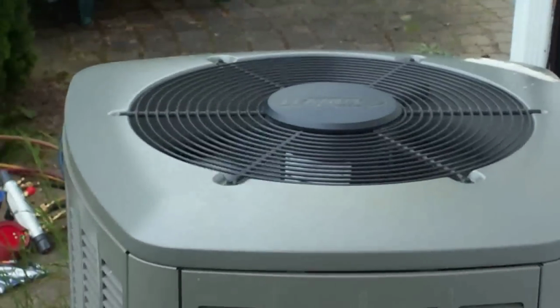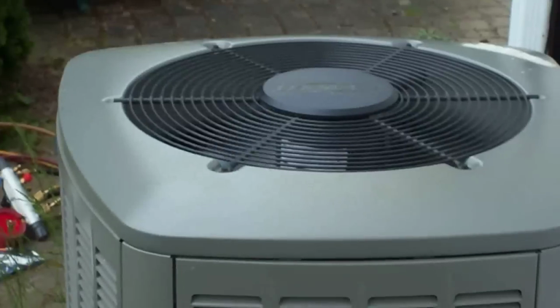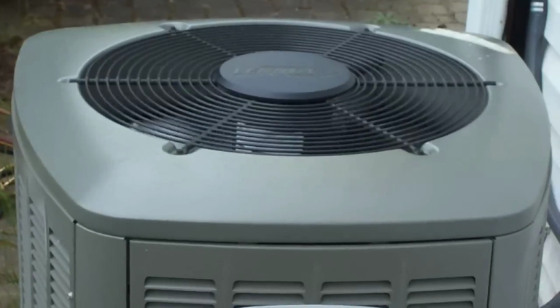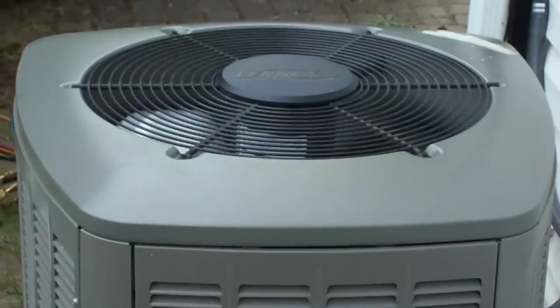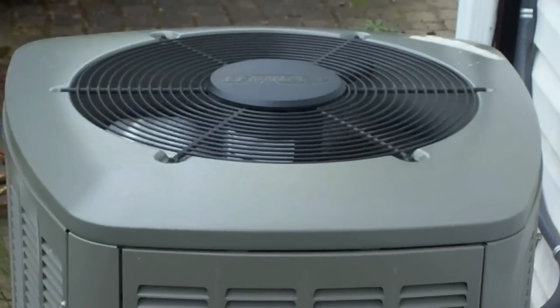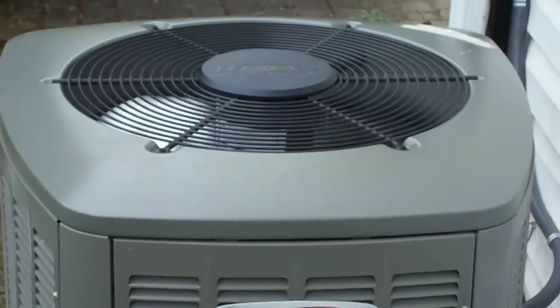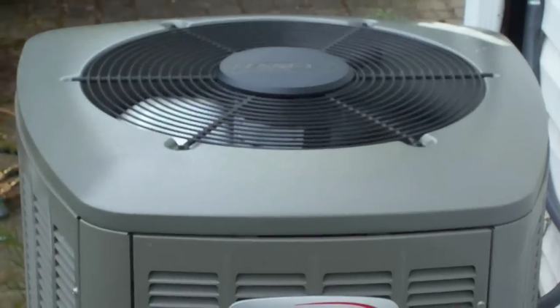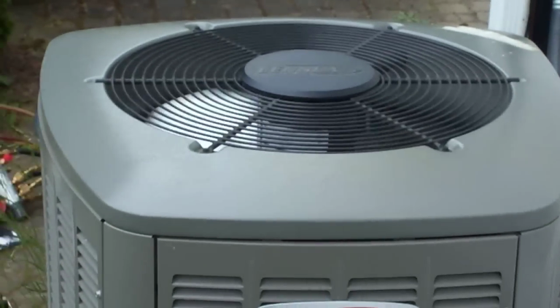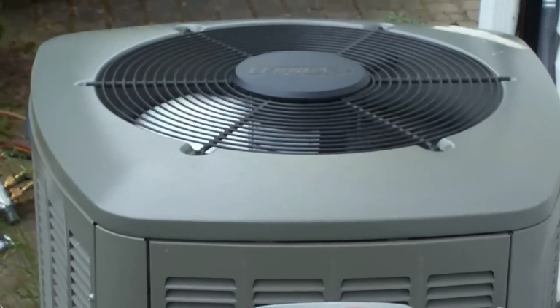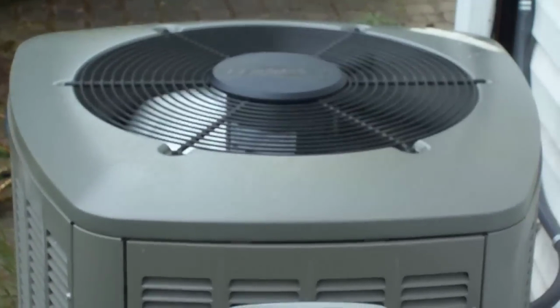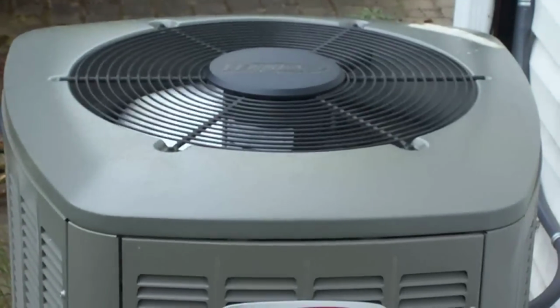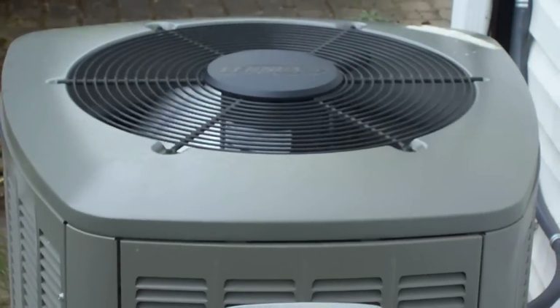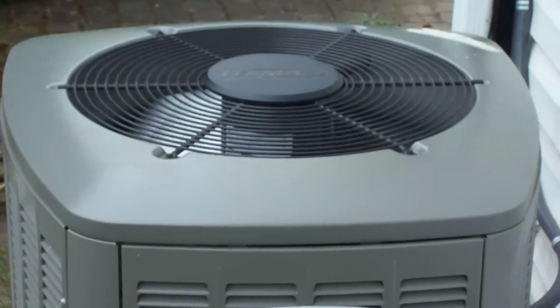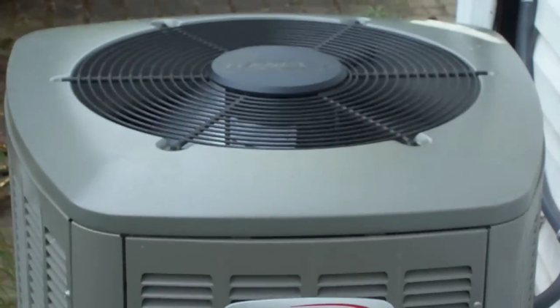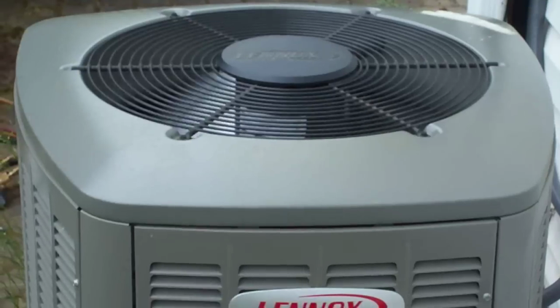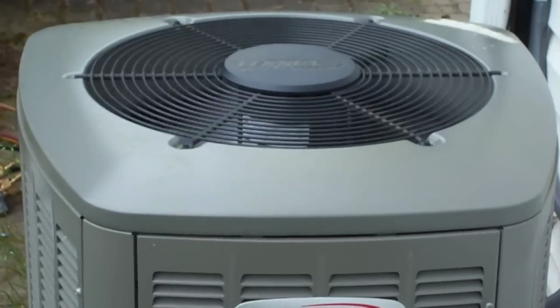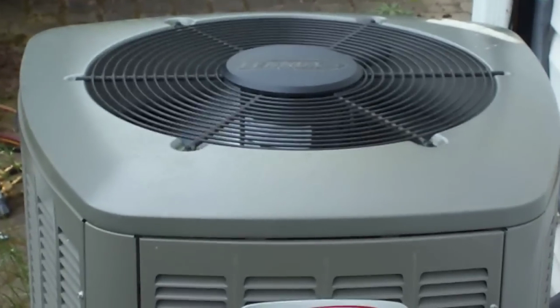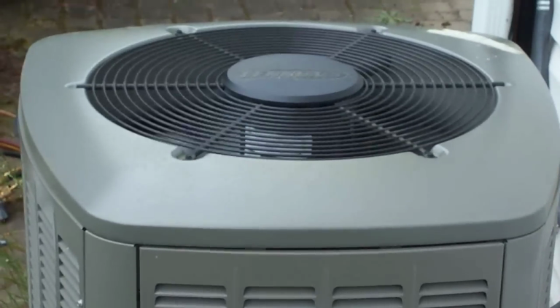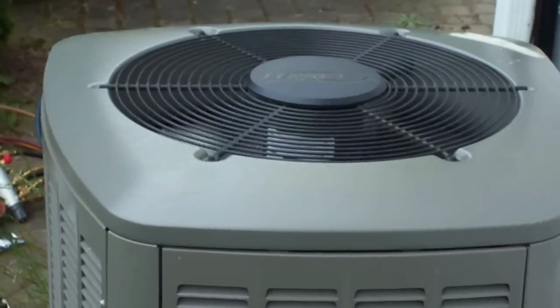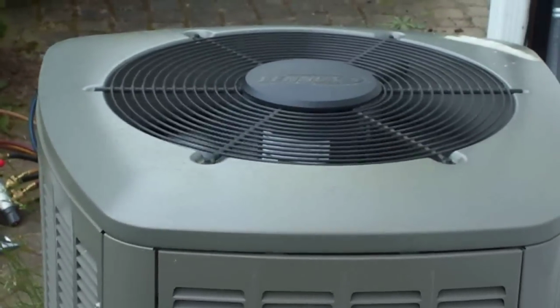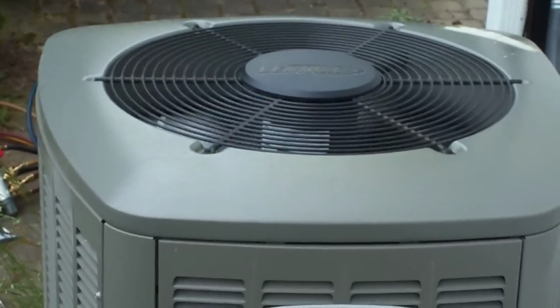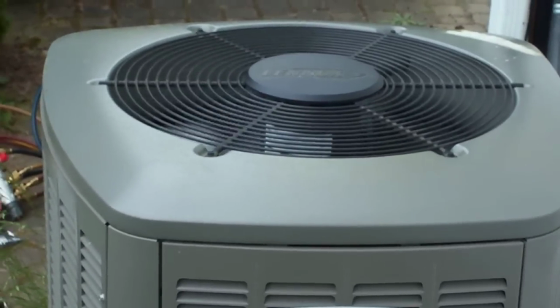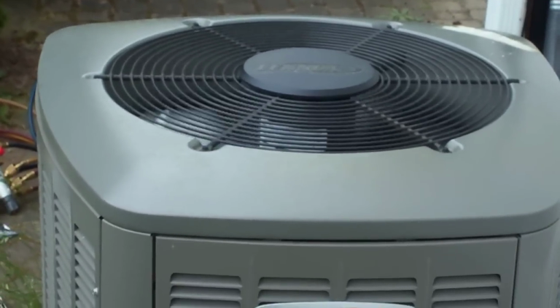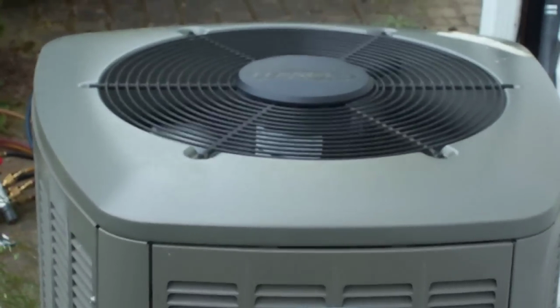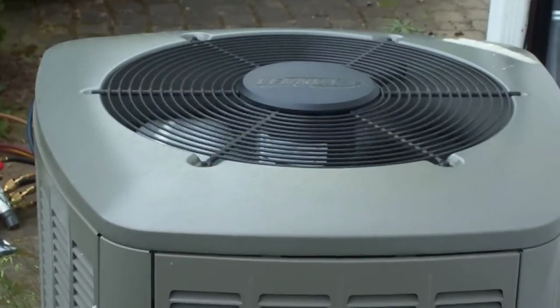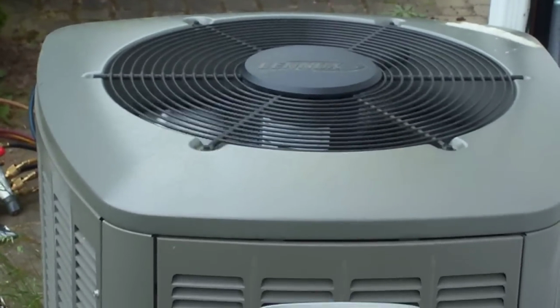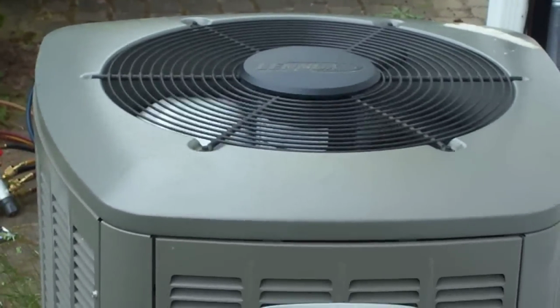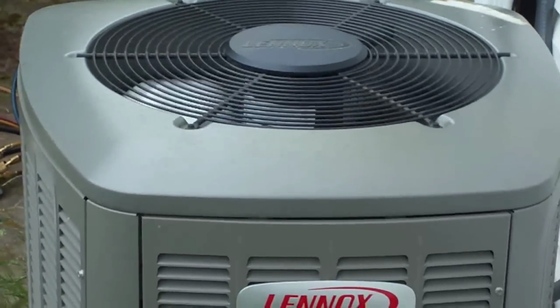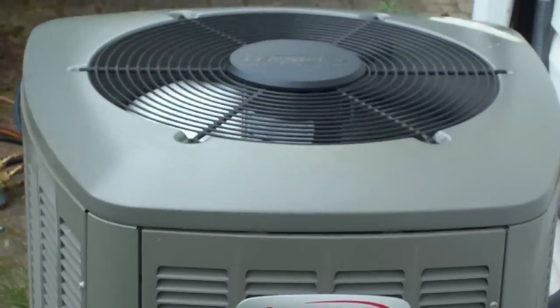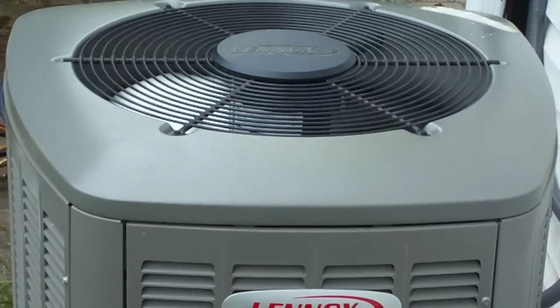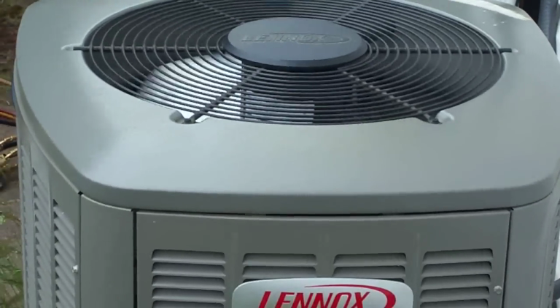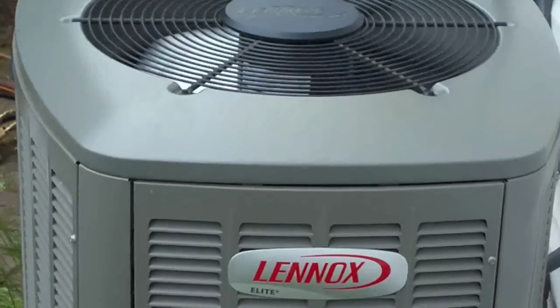This is the XP14 heat pump running full out at its top noise level. I don't know if you can hear the trees behind, but it's louder than the heat pump.